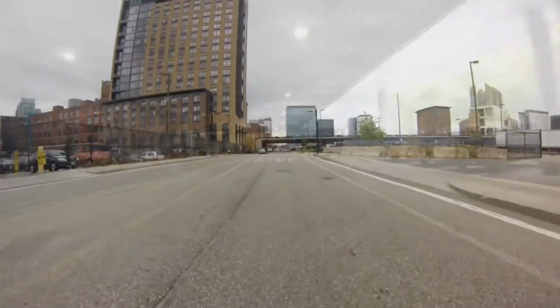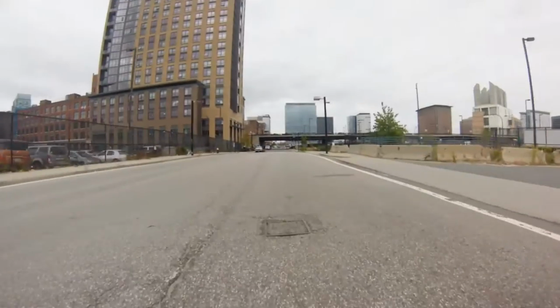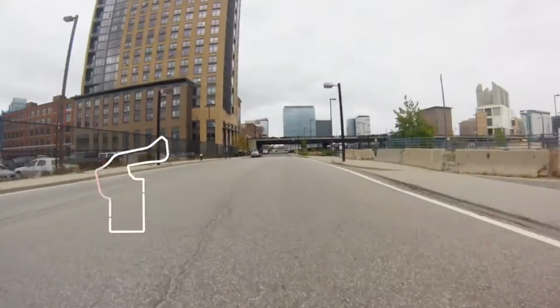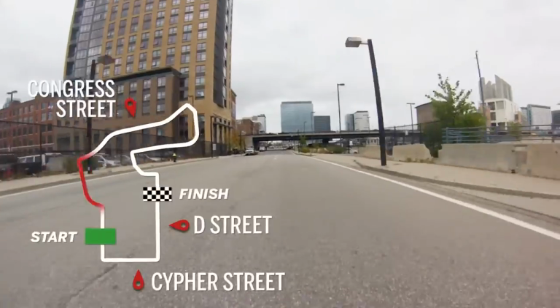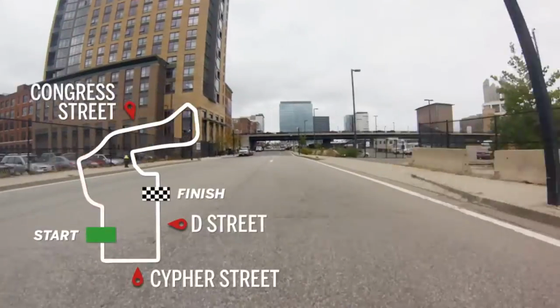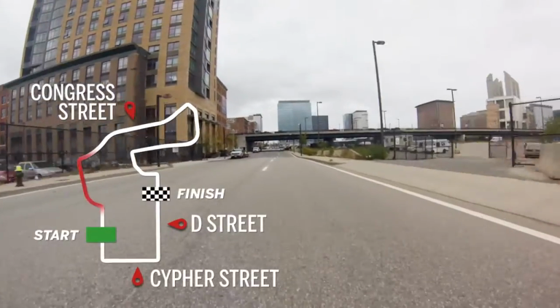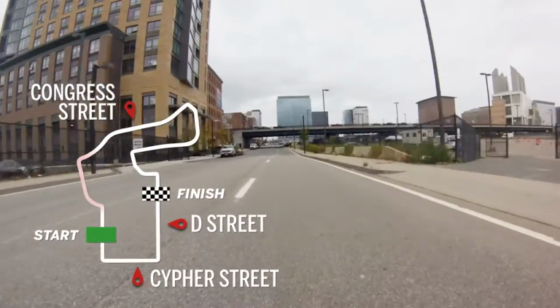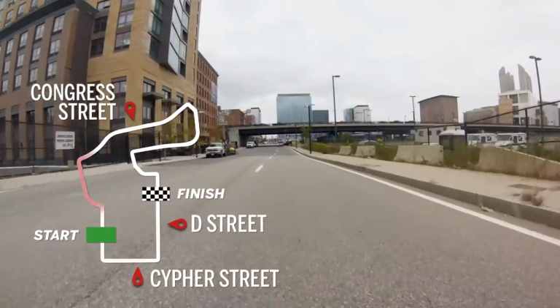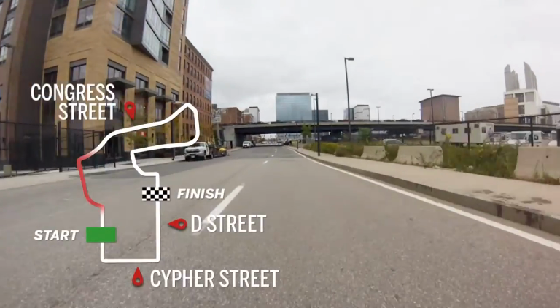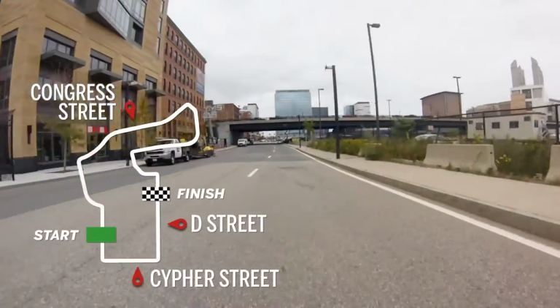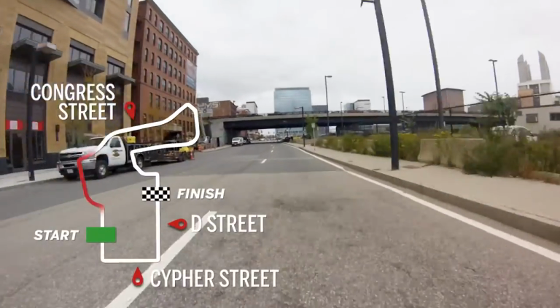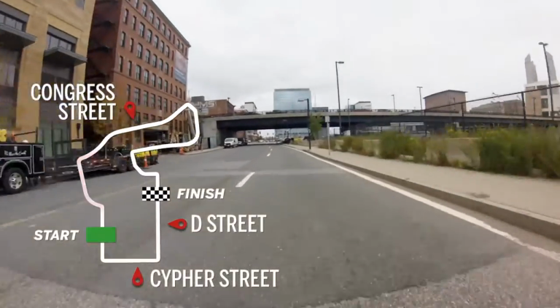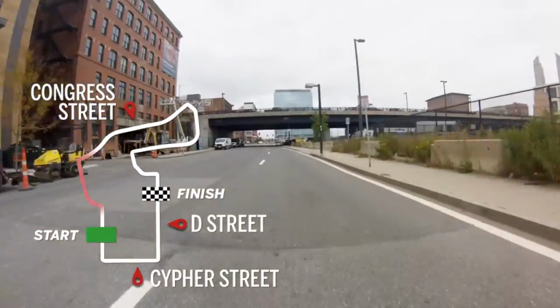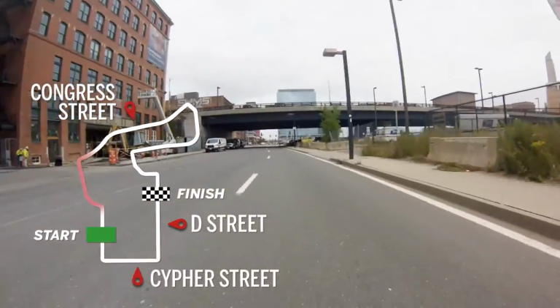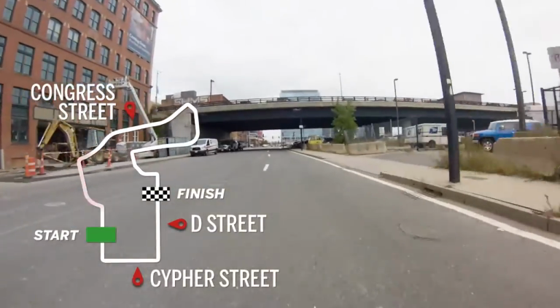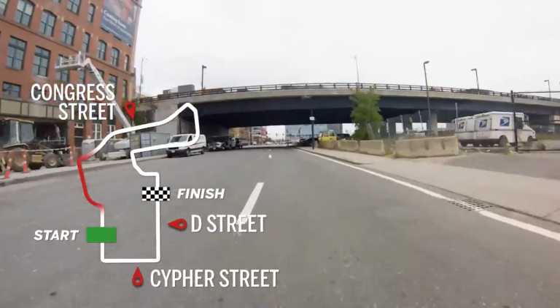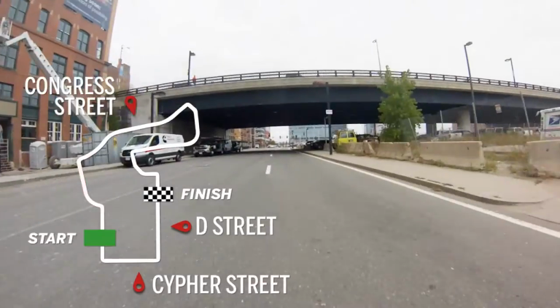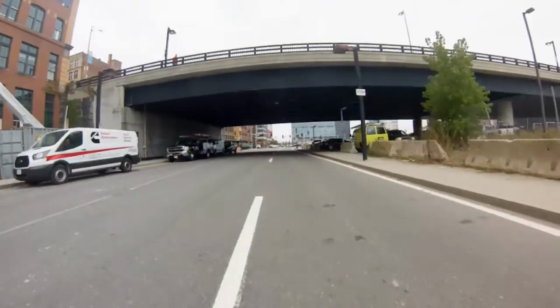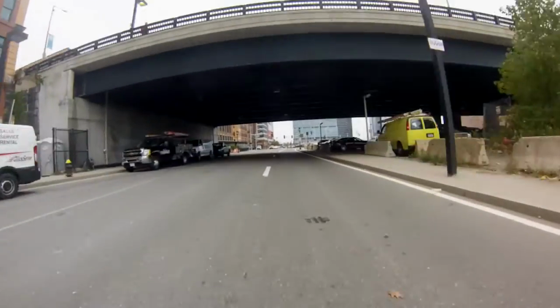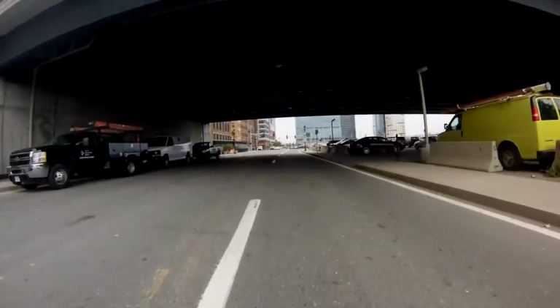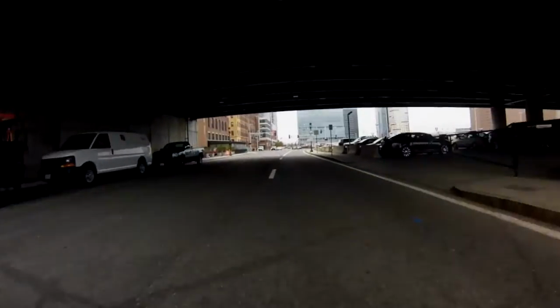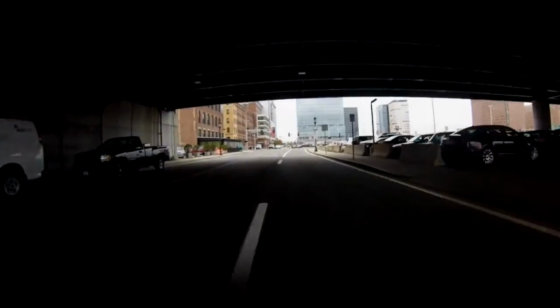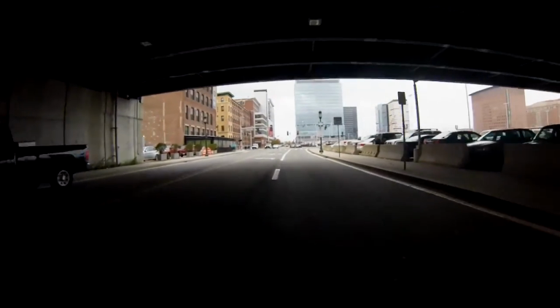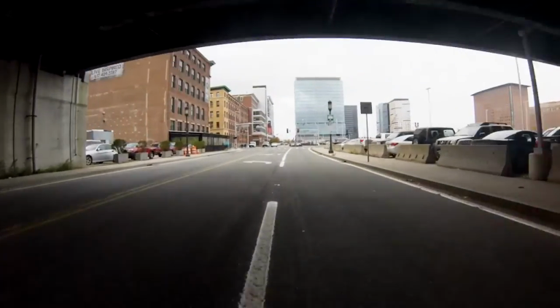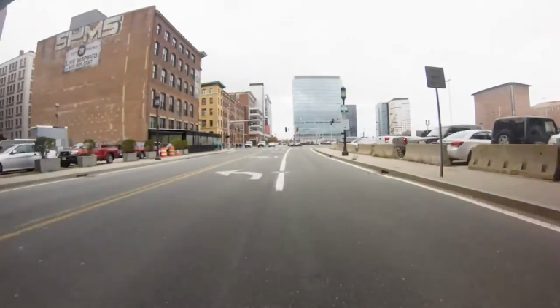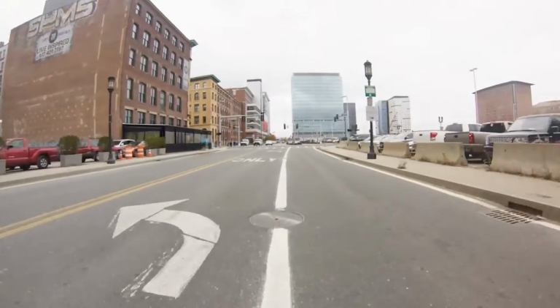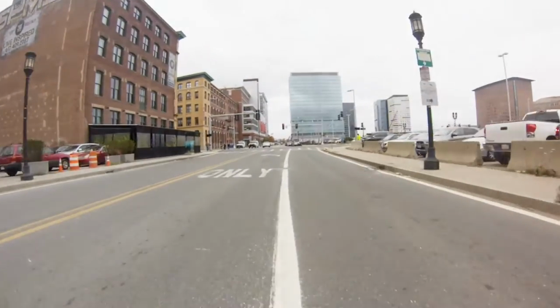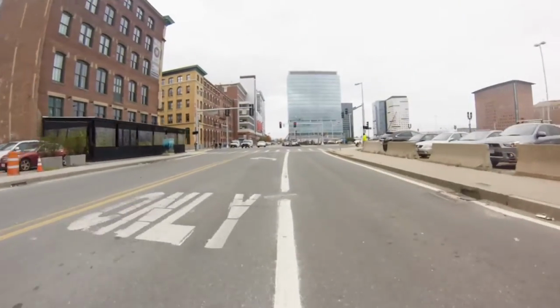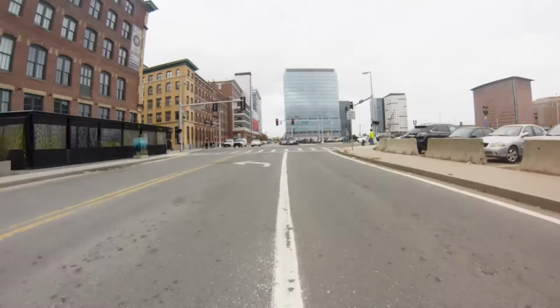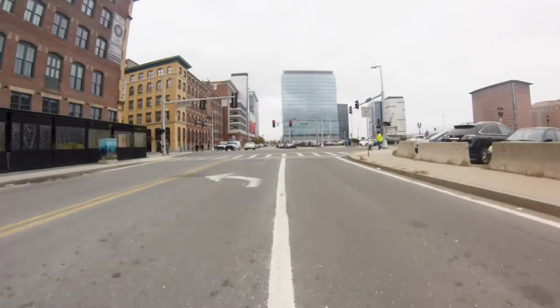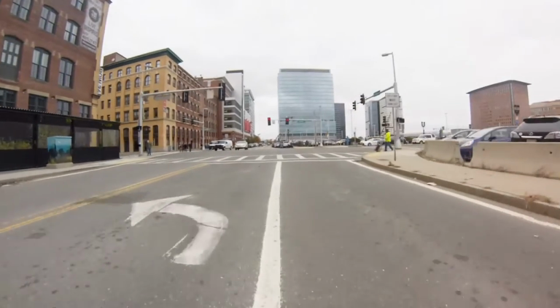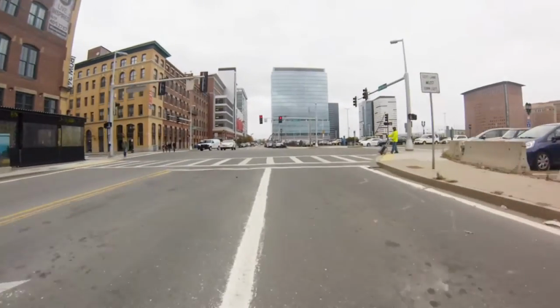Coming through turn one, kind of a long bend here, probably up to fifth gear. This time I'm not going to break through any of the red lights — I'm just going to go right through them all. I'll just give you a little bit of speed perspective.